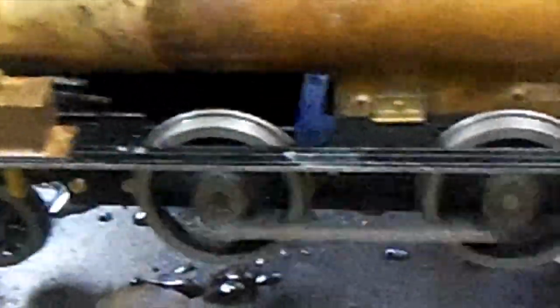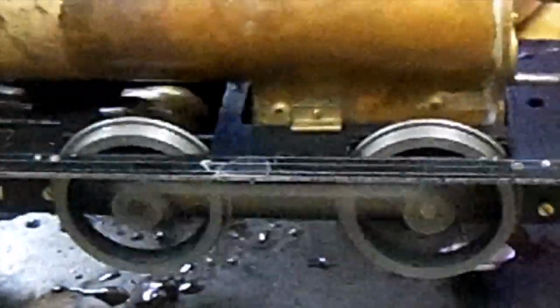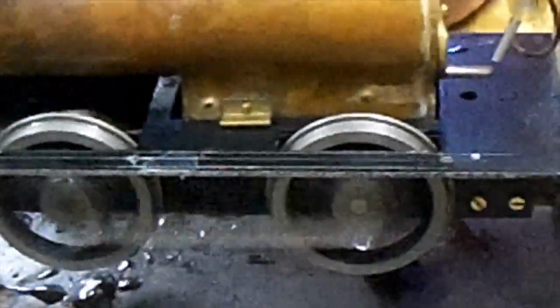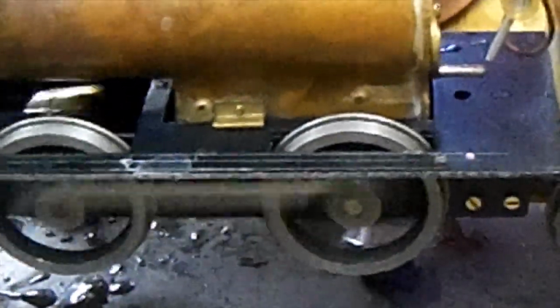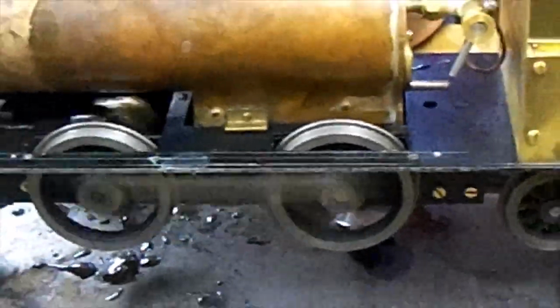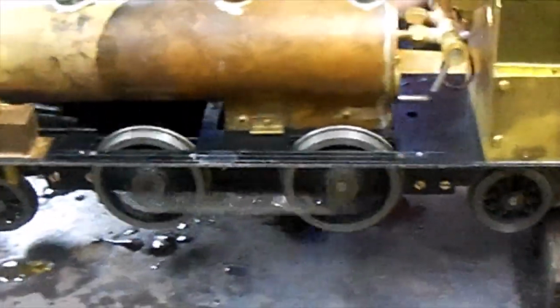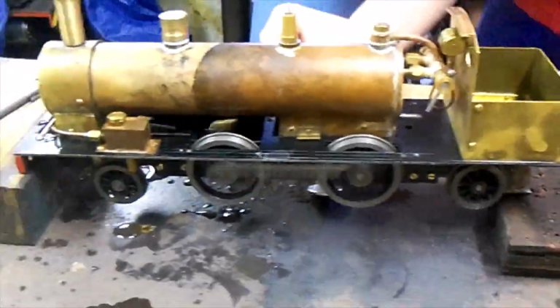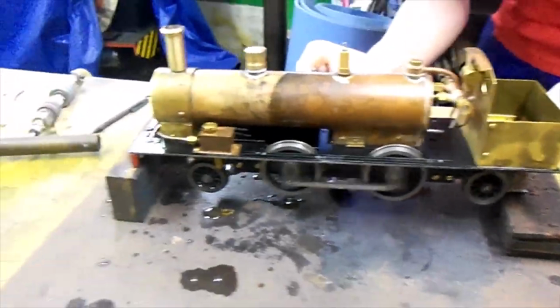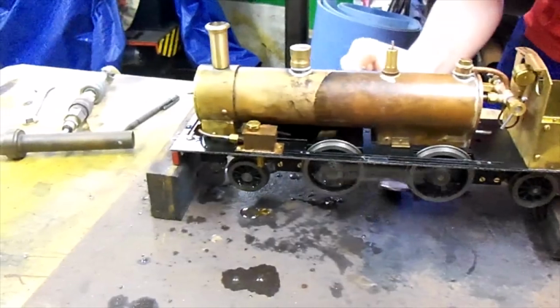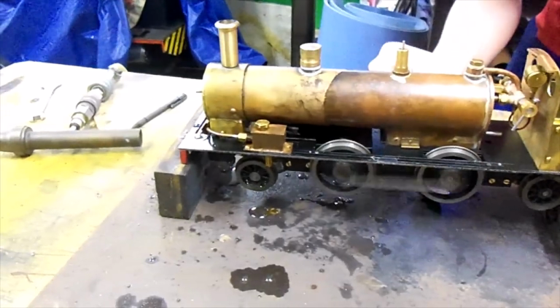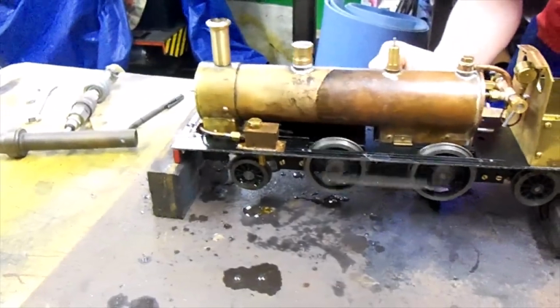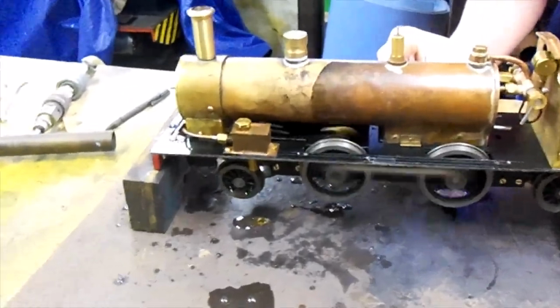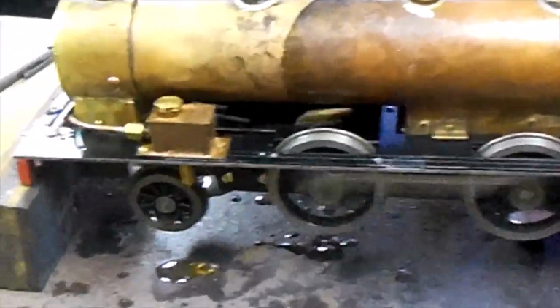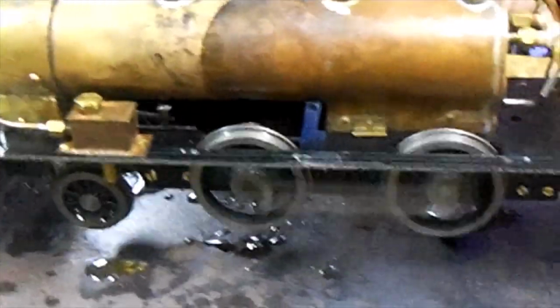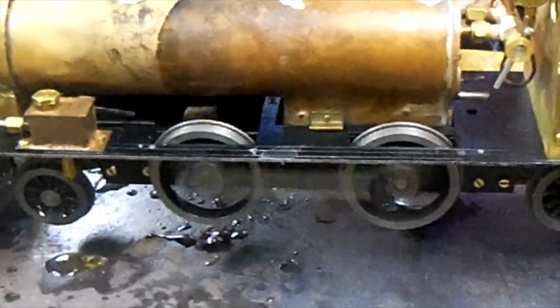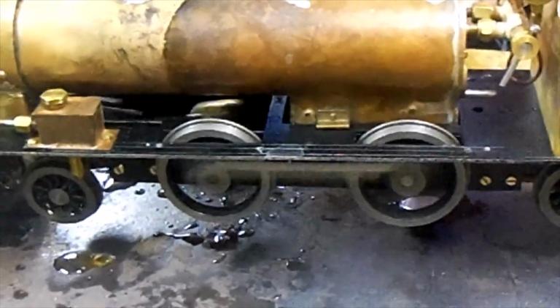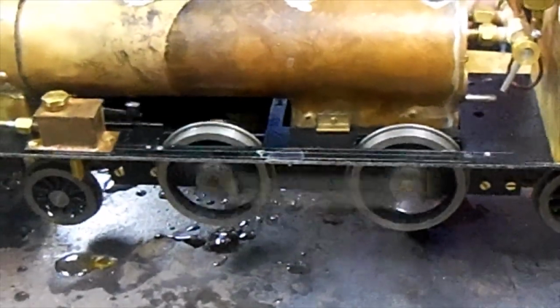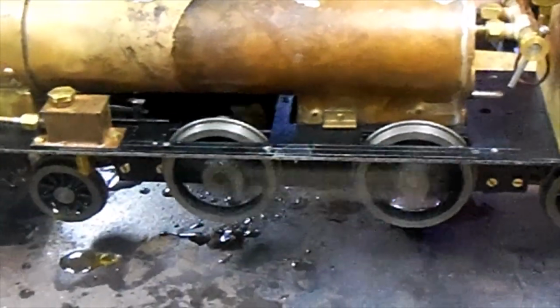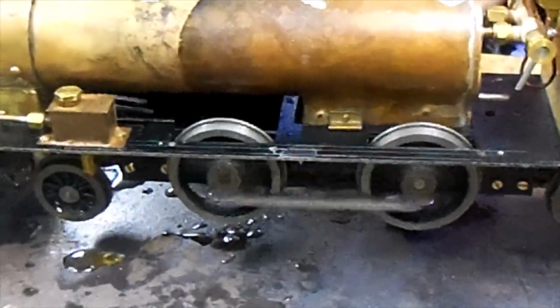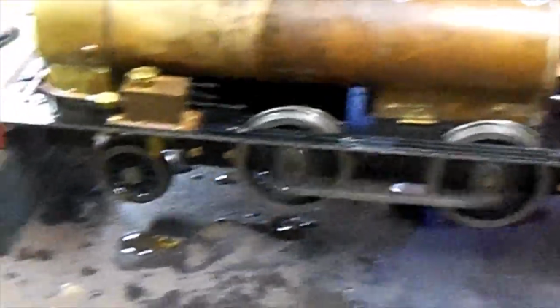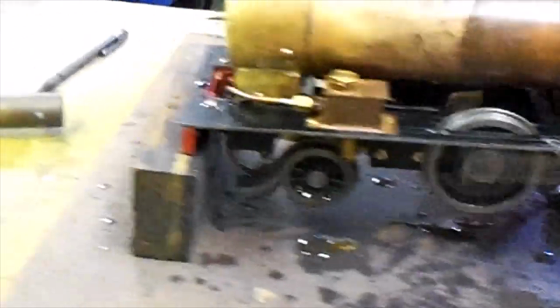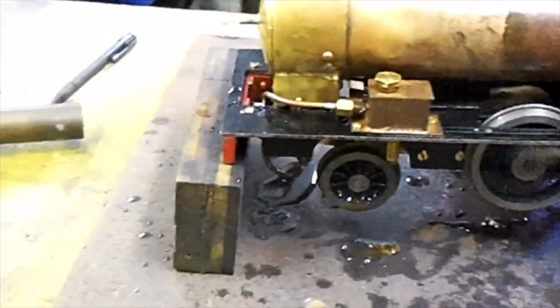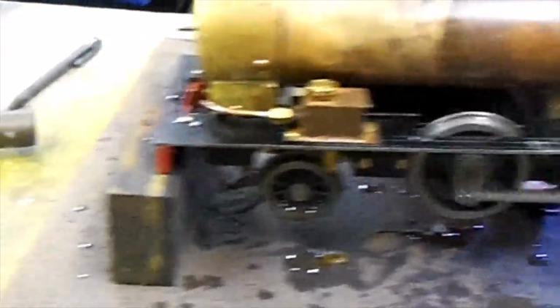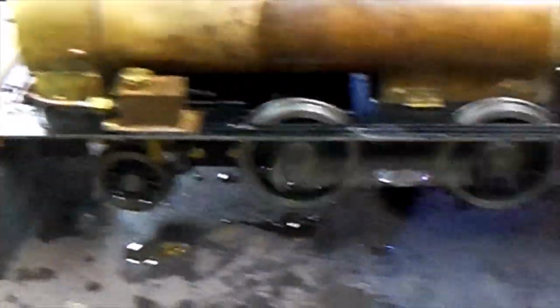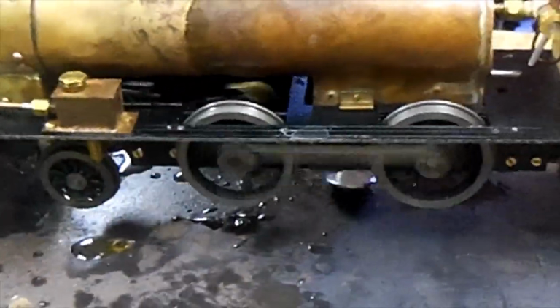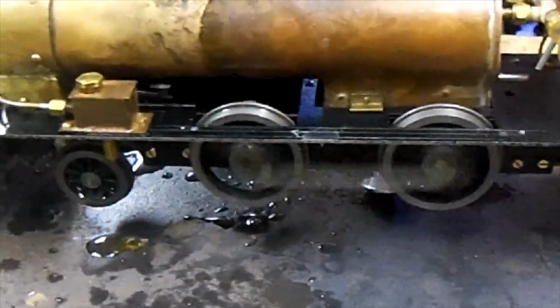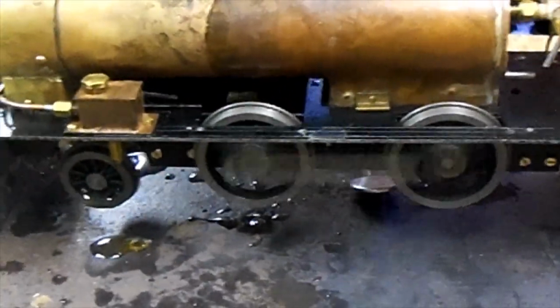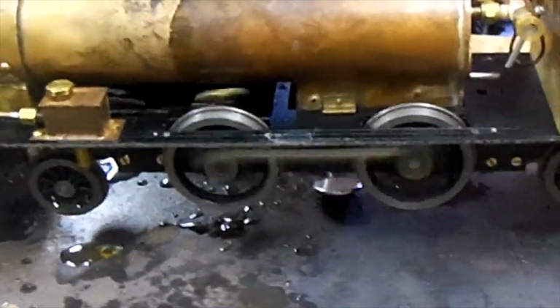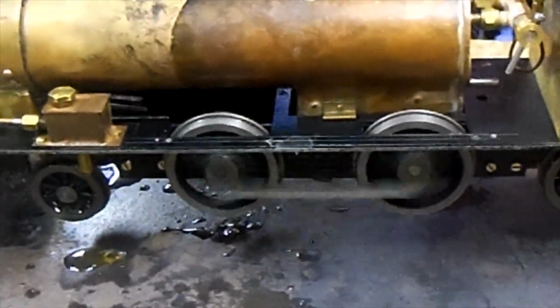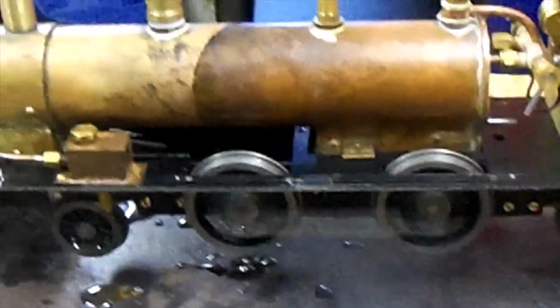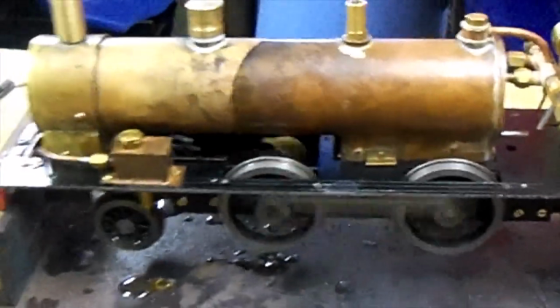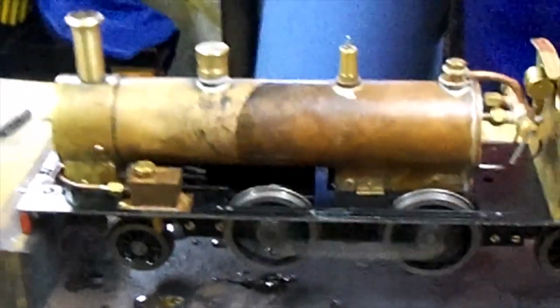All the leaks have been cured. Are they all running? All running. The real one is not so great, but the middle one is running — probably the best. Just the wicks need to be improved.